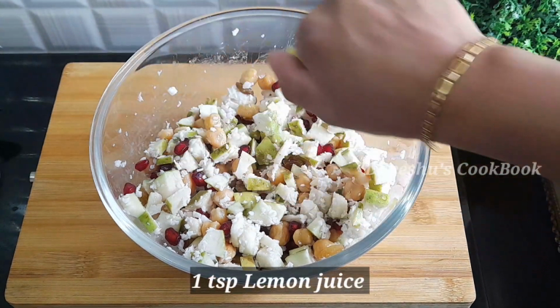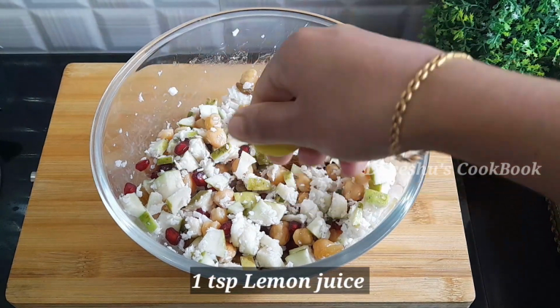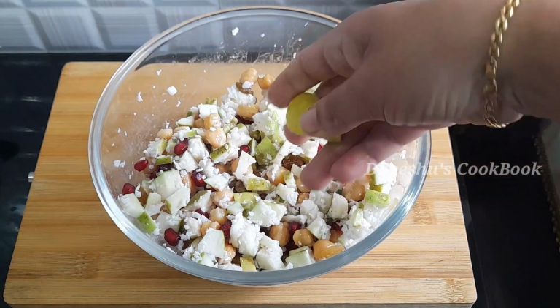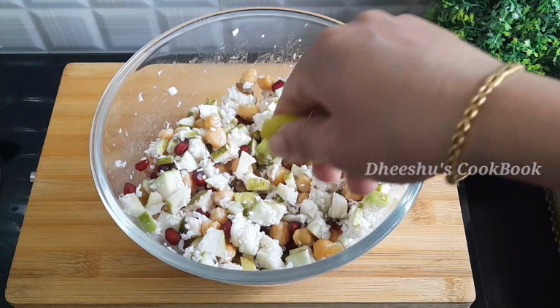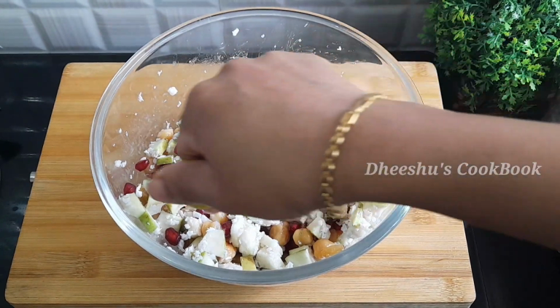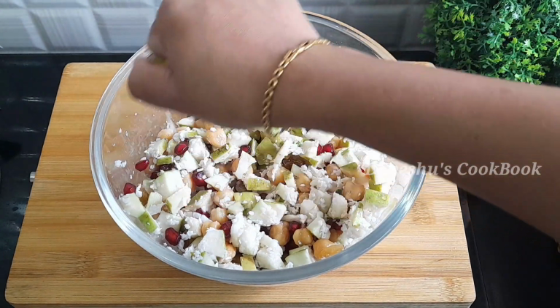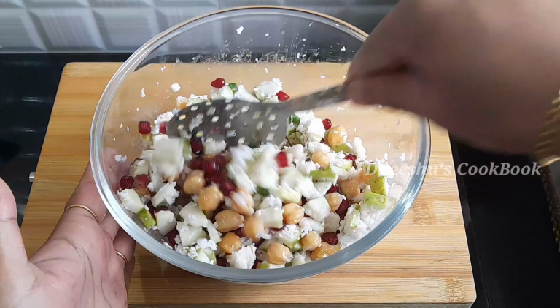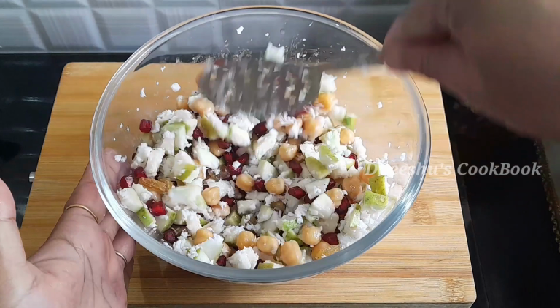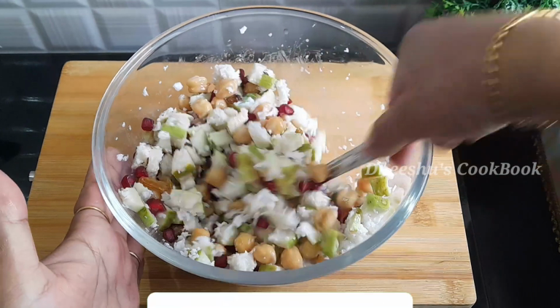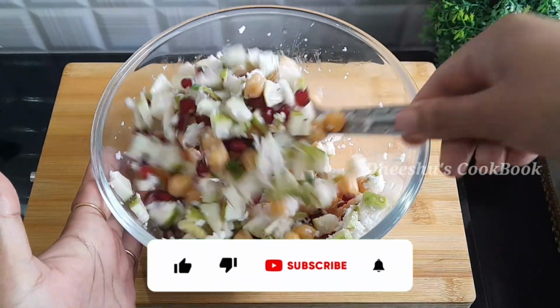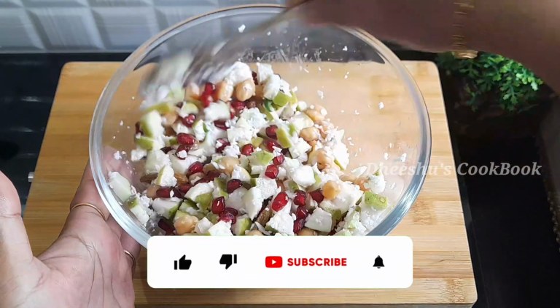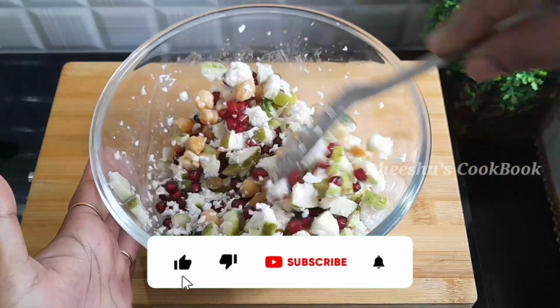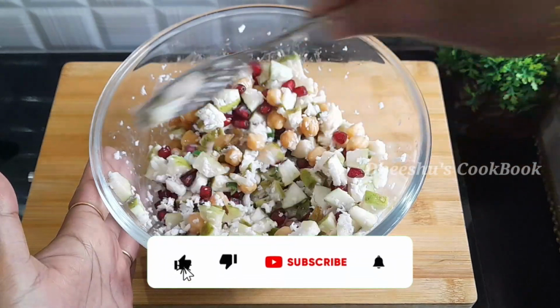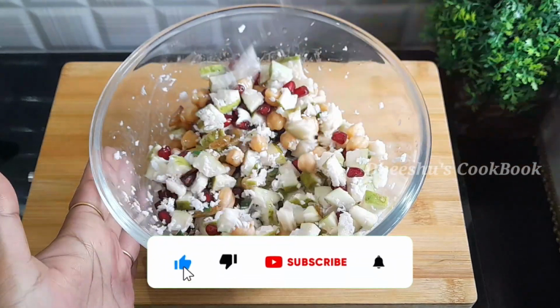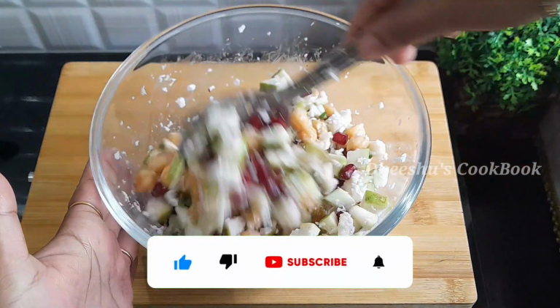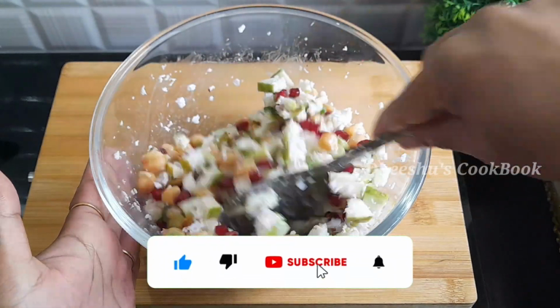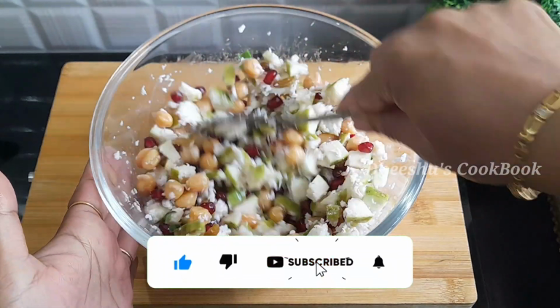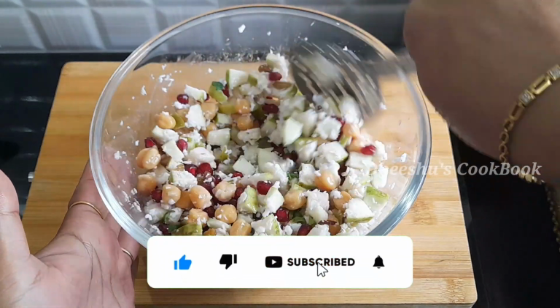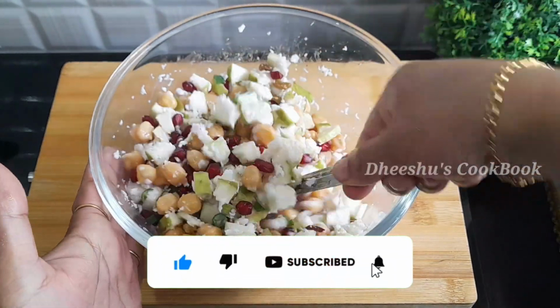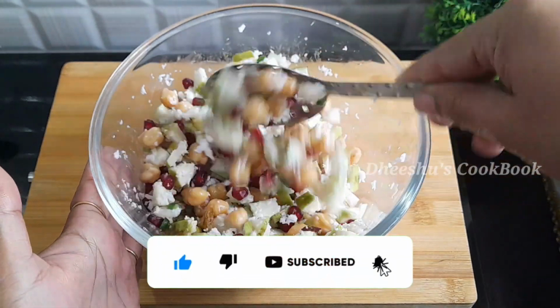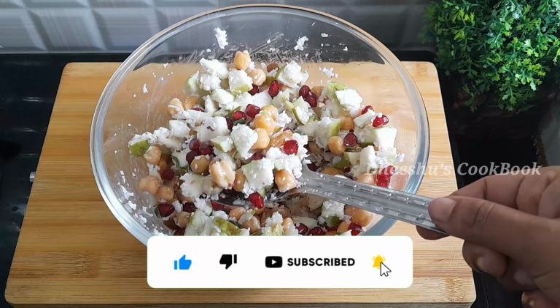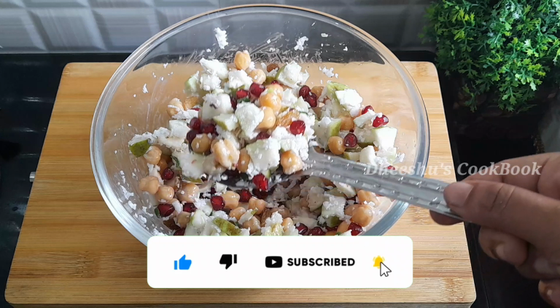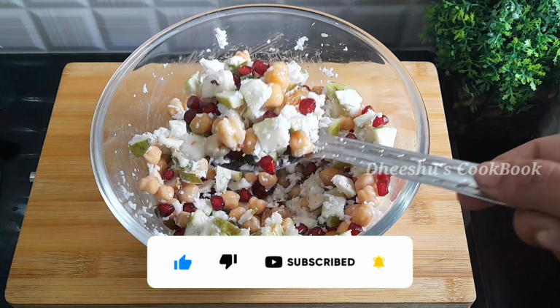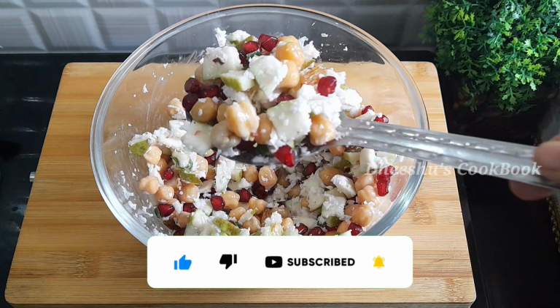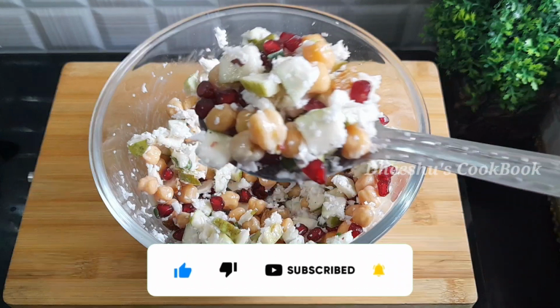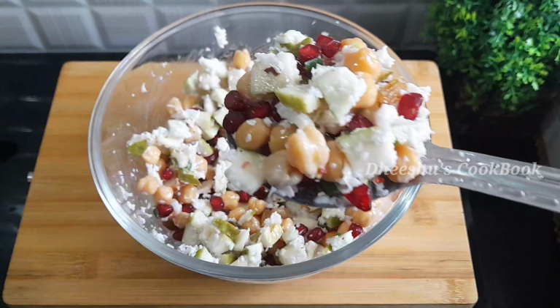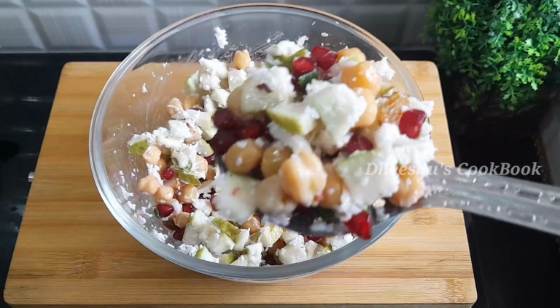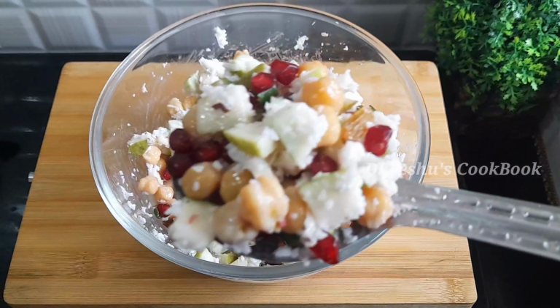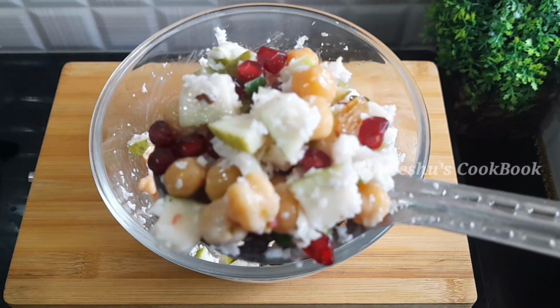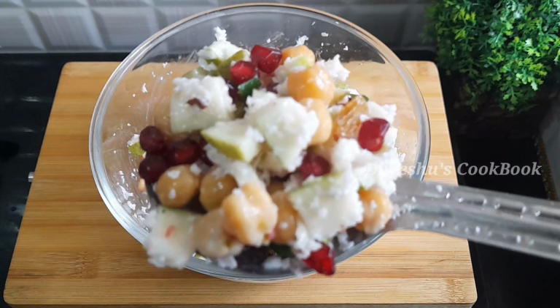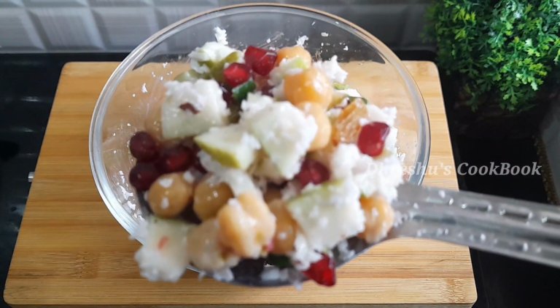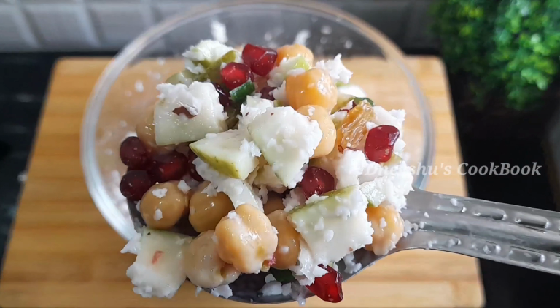It's good to eat it. It's good for weight loss and diet. If you try it, please like this video, subscribe to our channel, and see our videos.